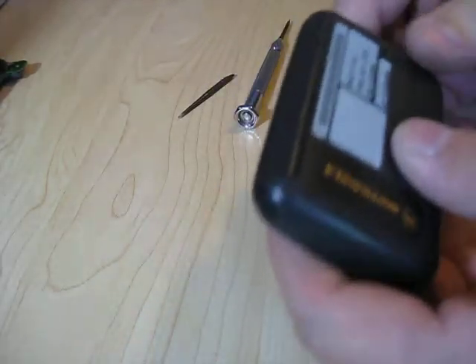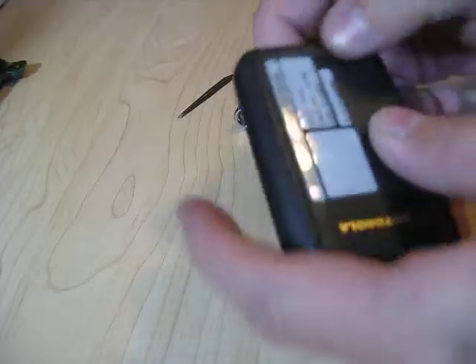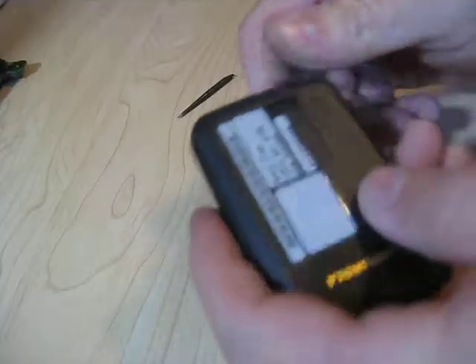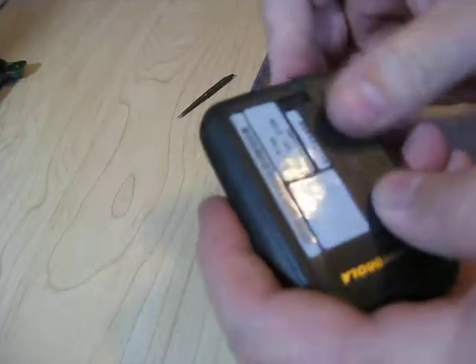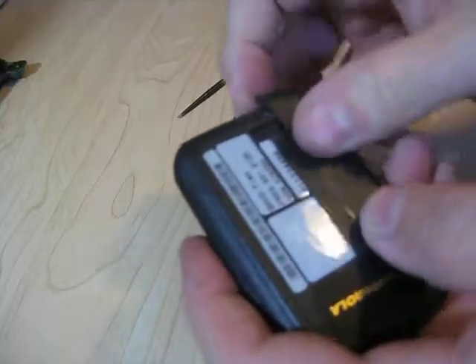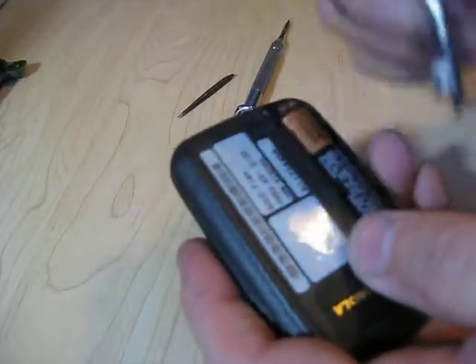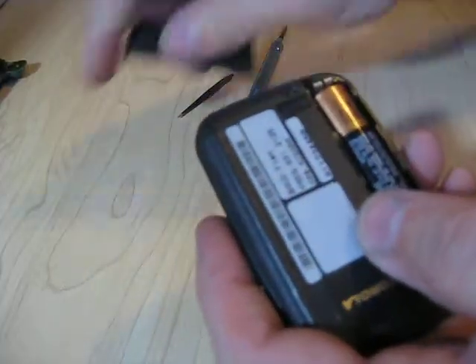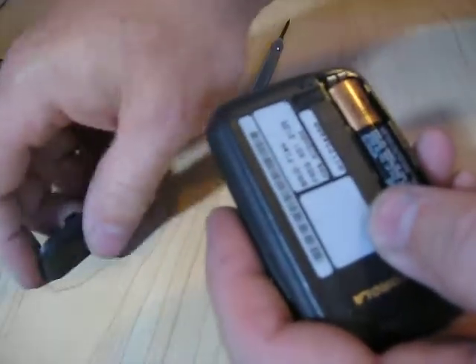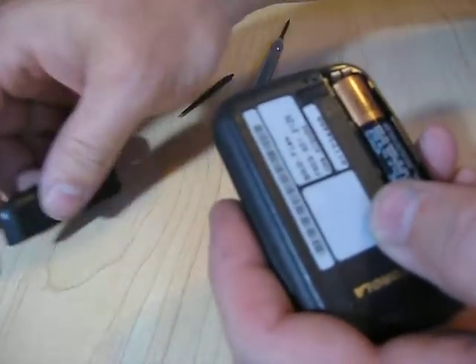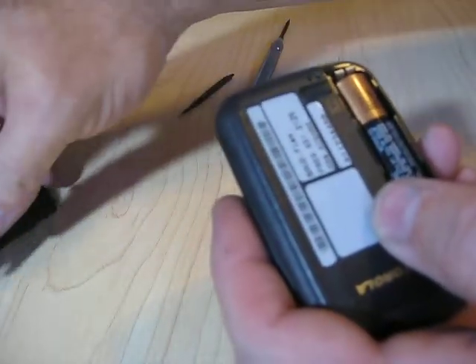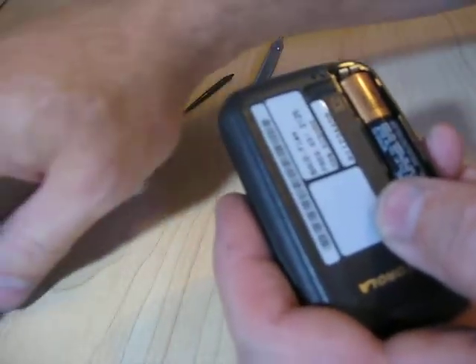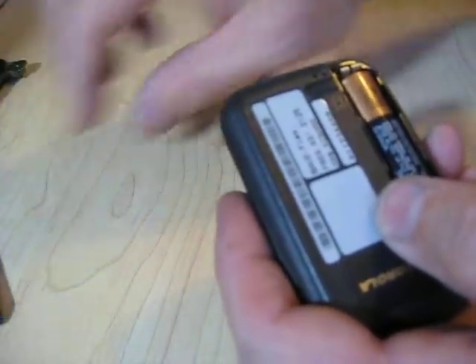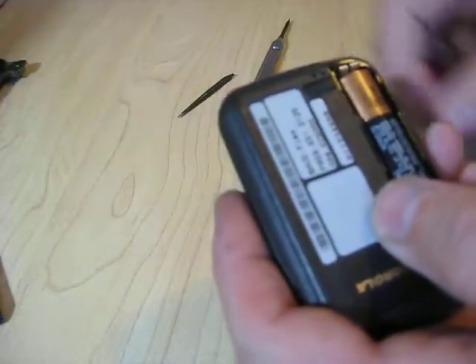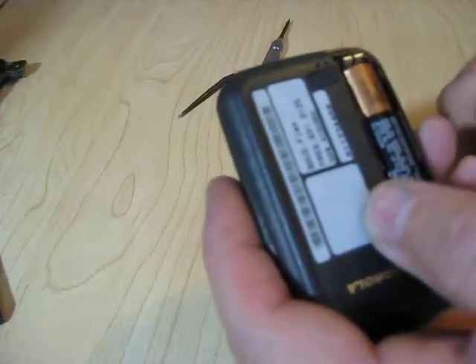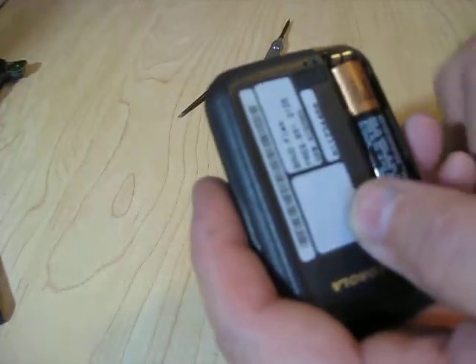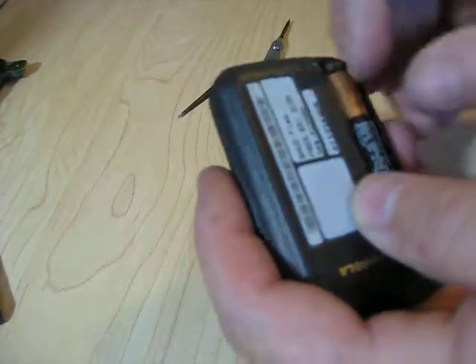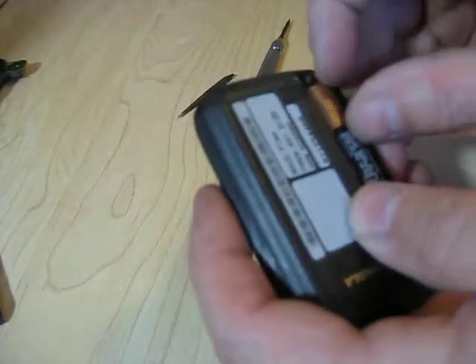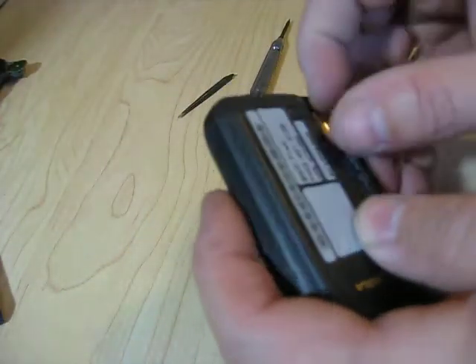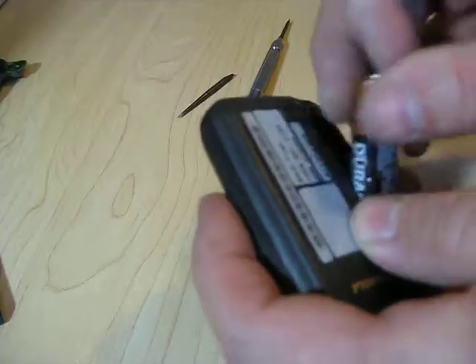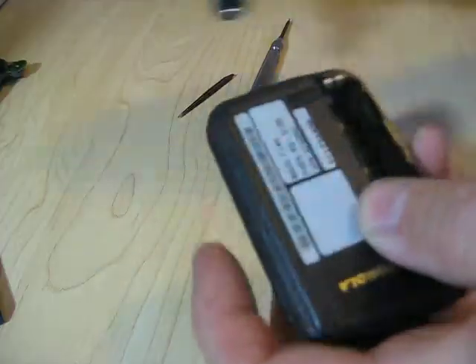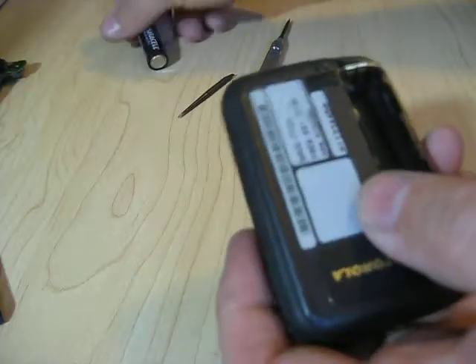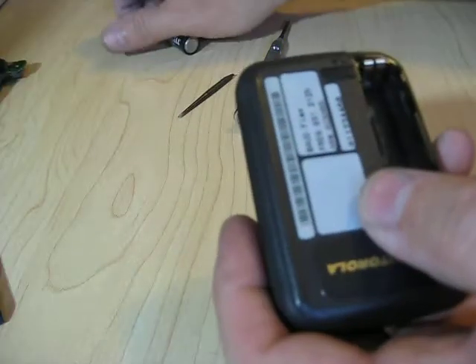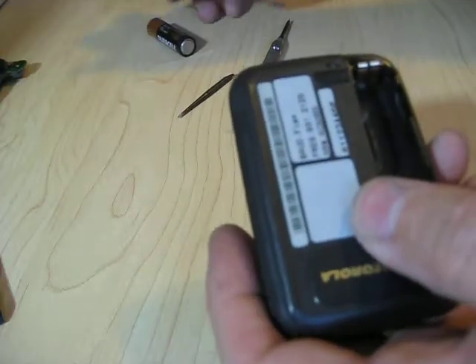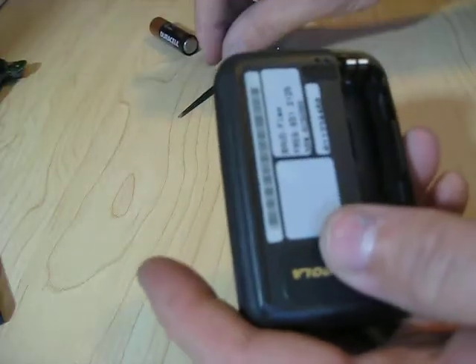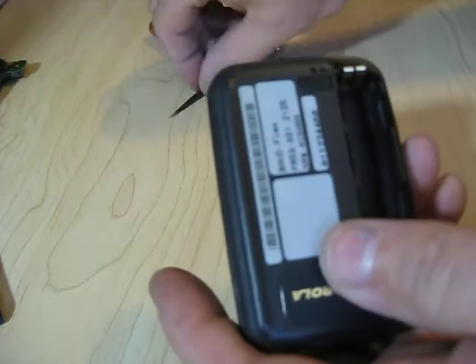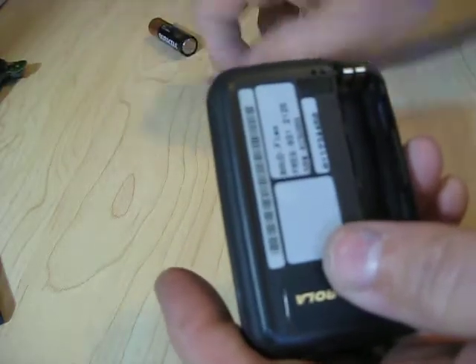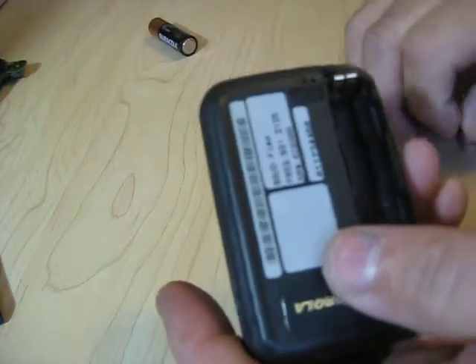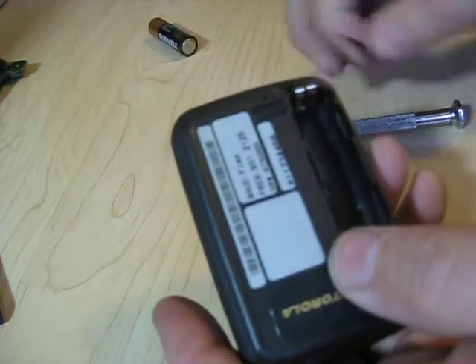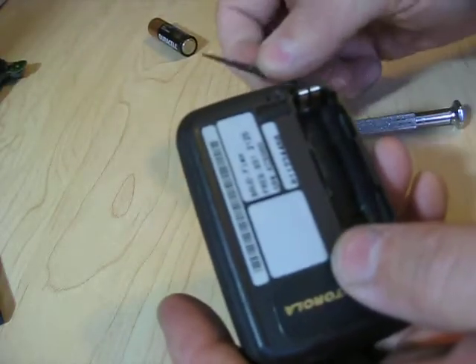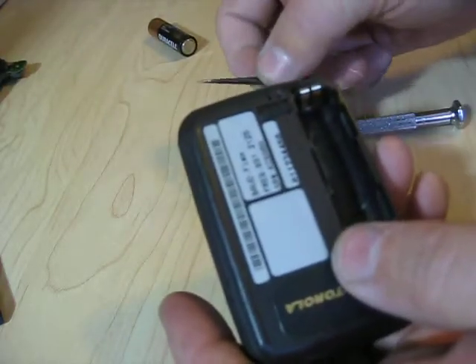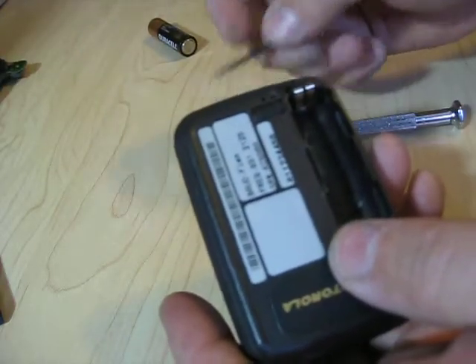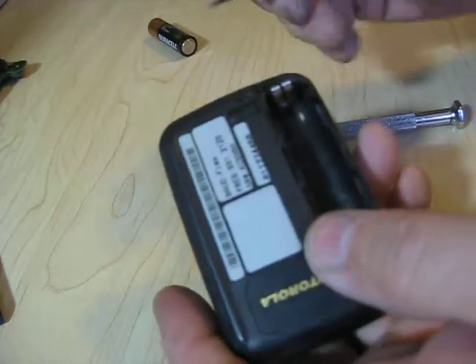First thing you have to do — I'm going to replace the receiver on this one — is to take out the battery. I need a couple of tools: a small screwdriver and some kind of awl.